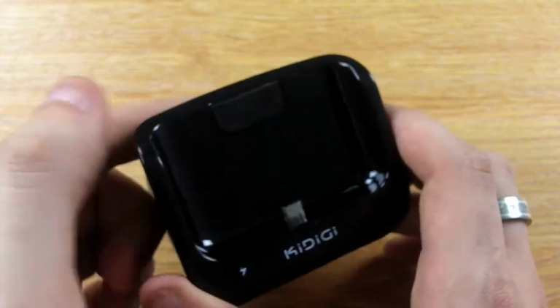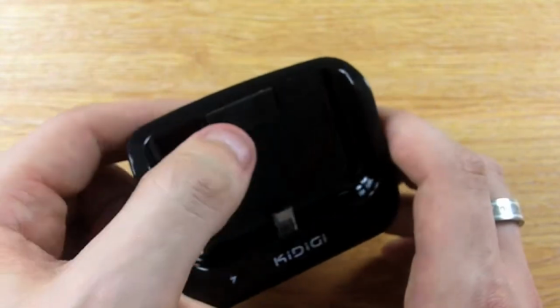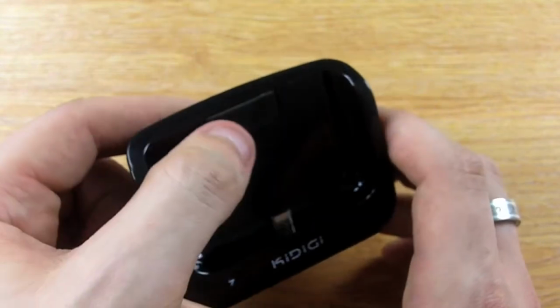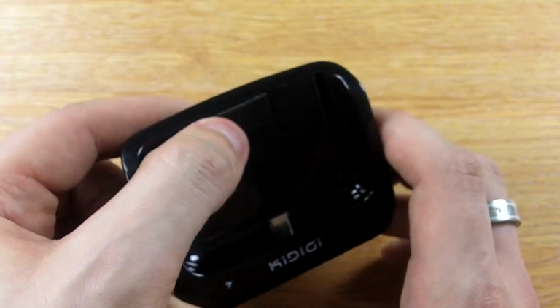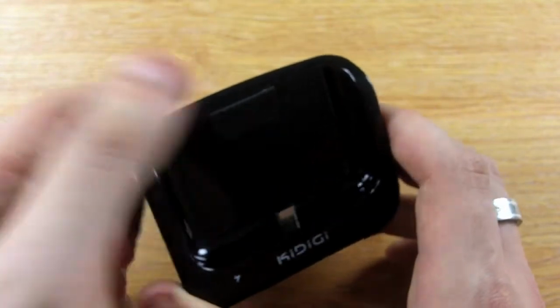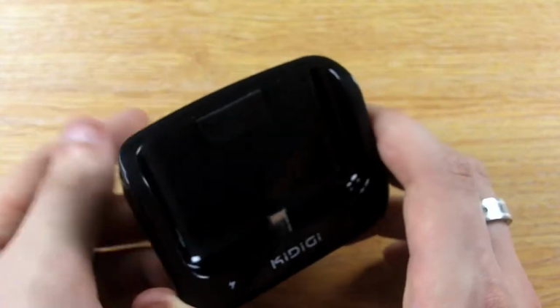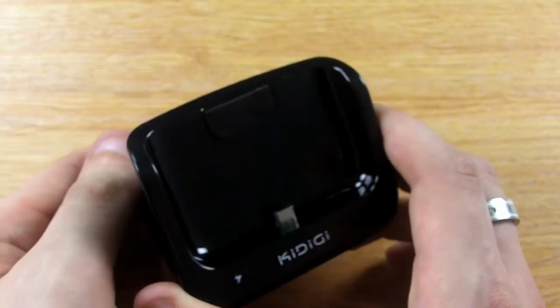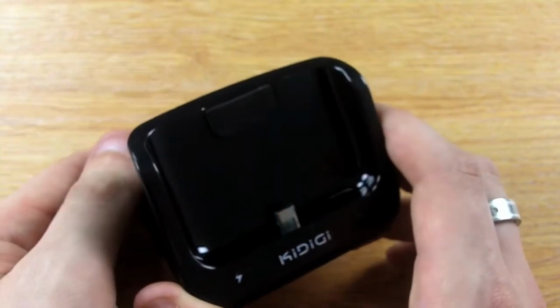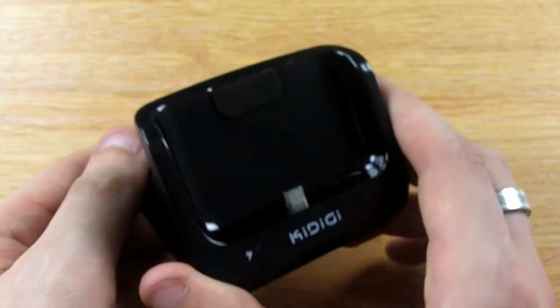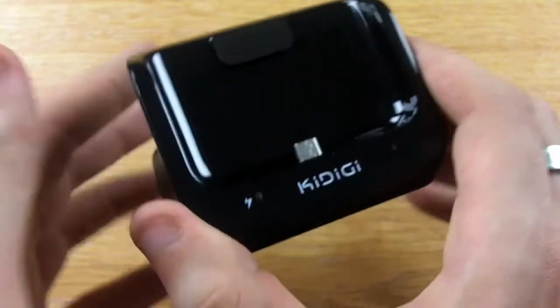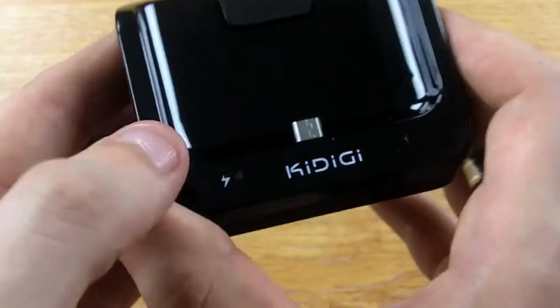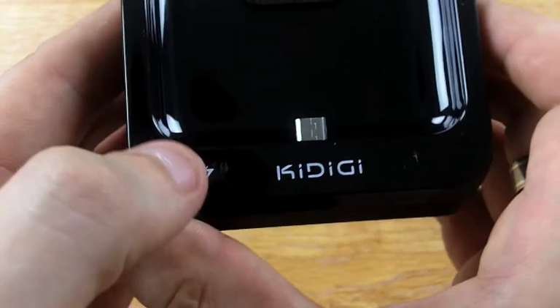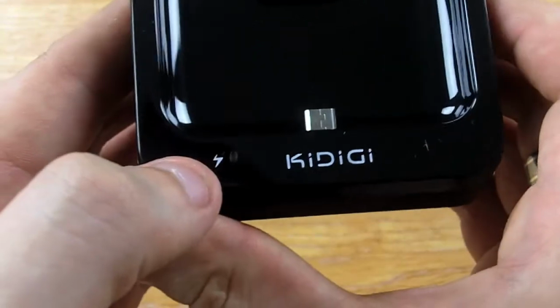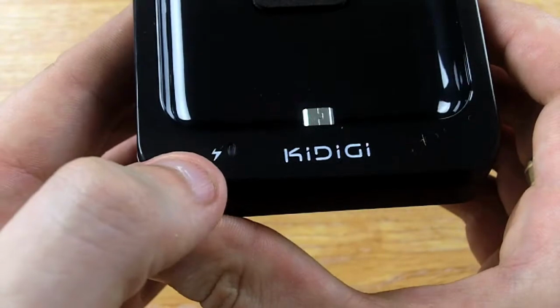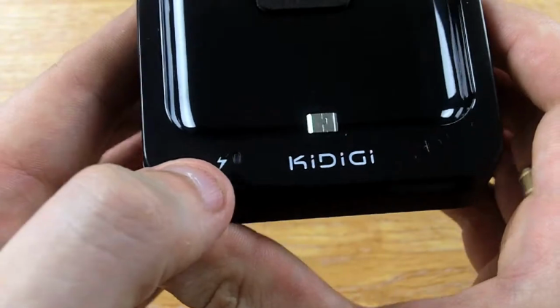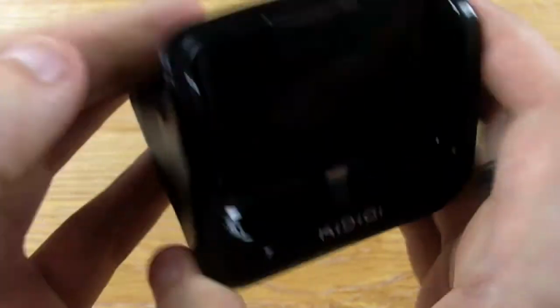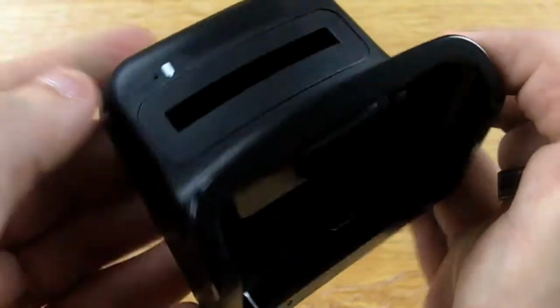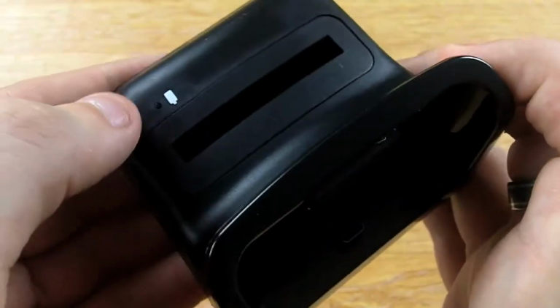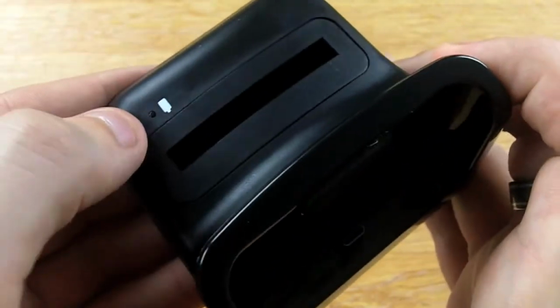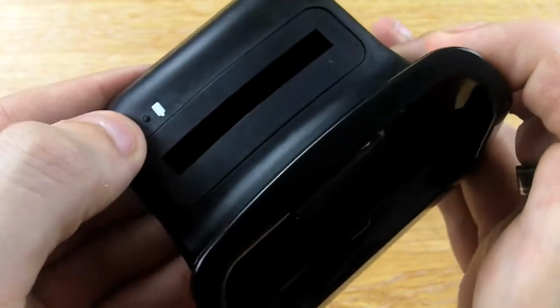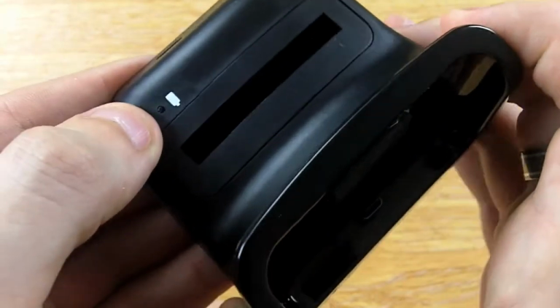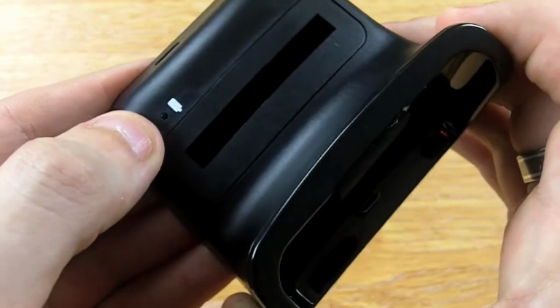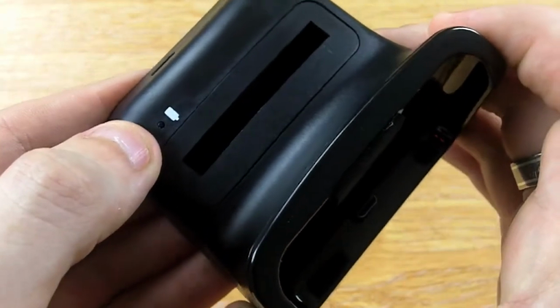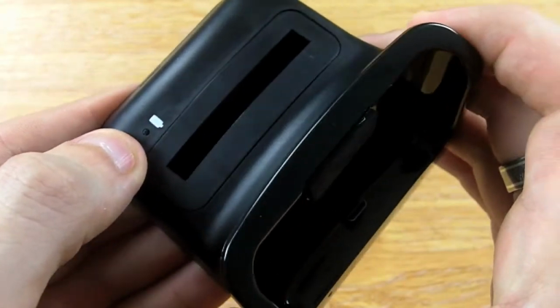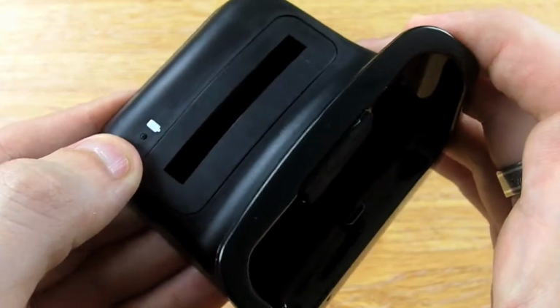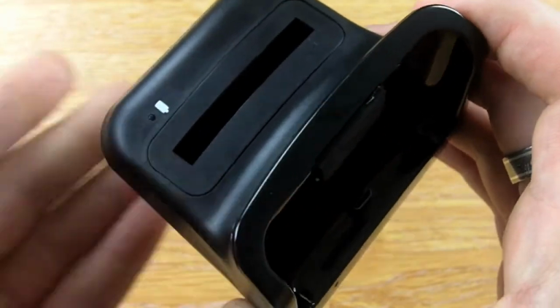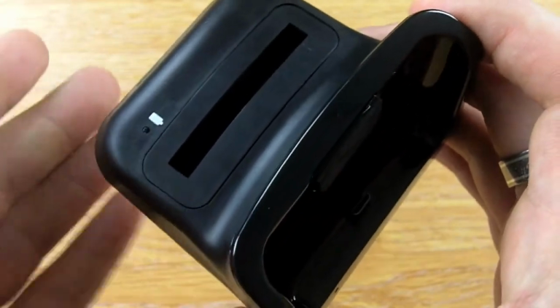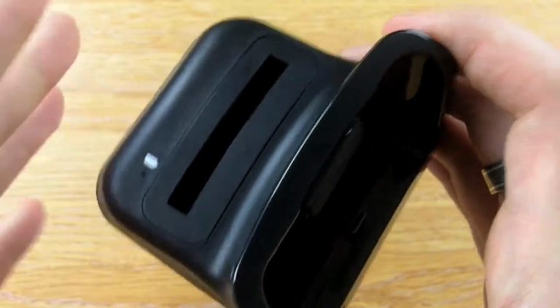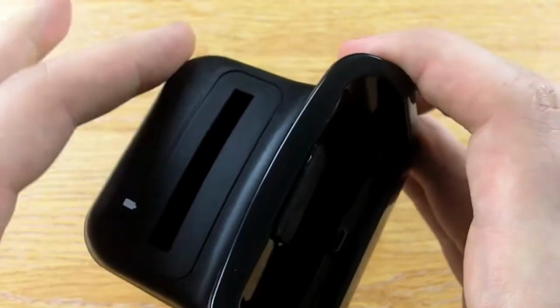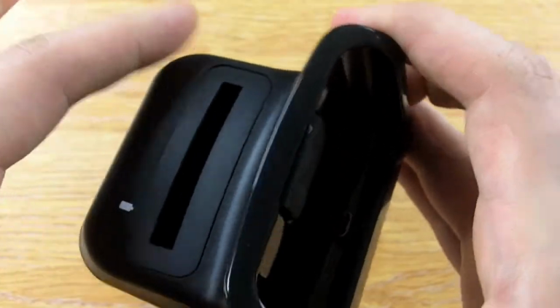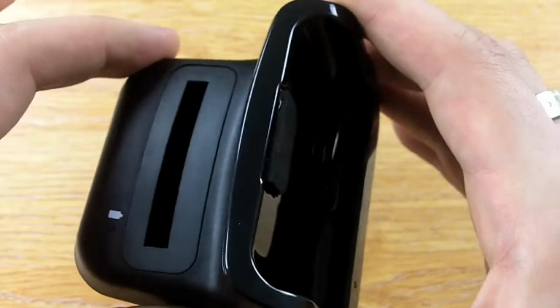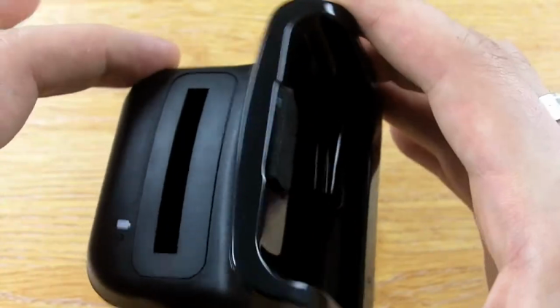There's a cushion on the back to support your phone, and dual LEDs in the front and by the battery charging slot to show you which is charging and when it's full.